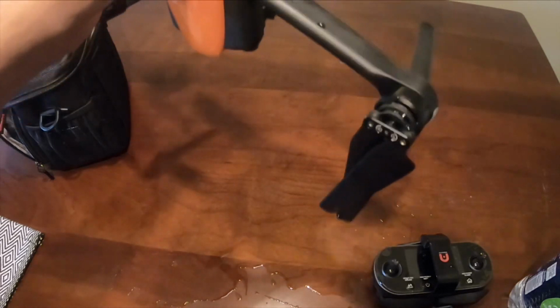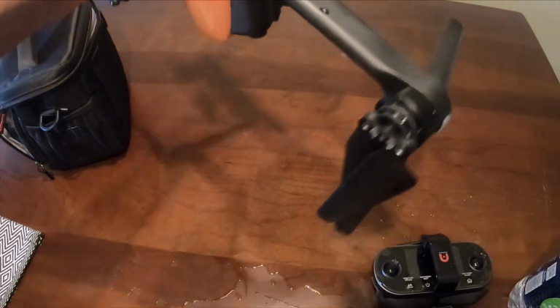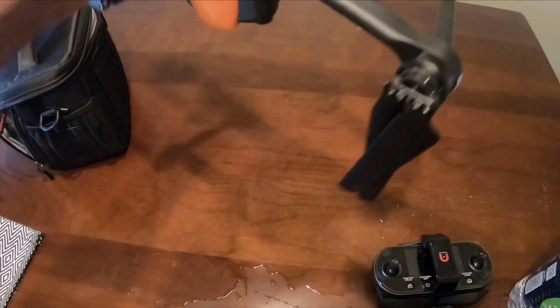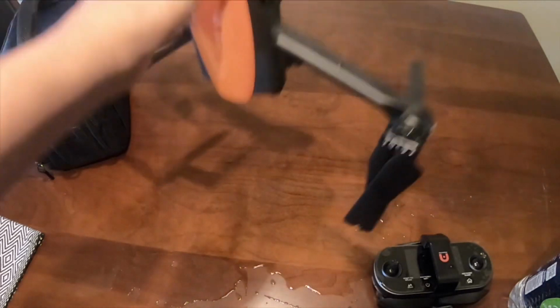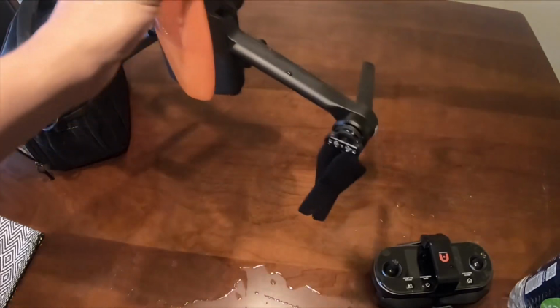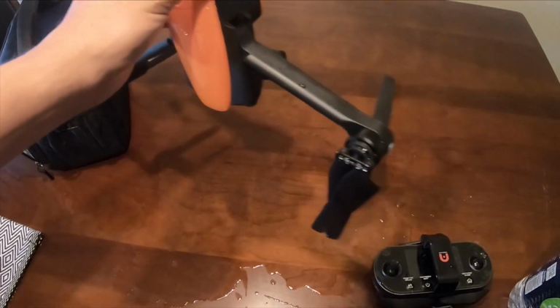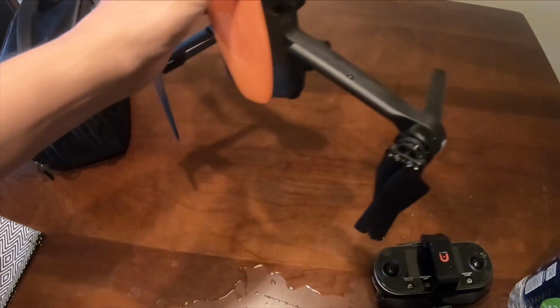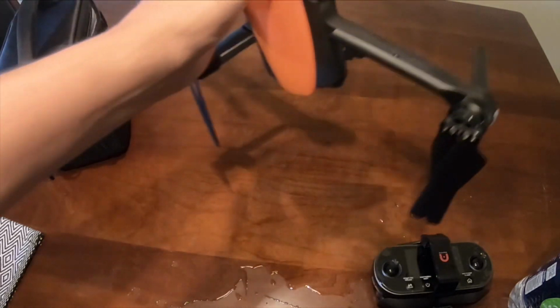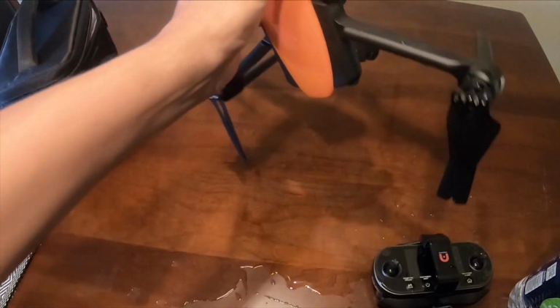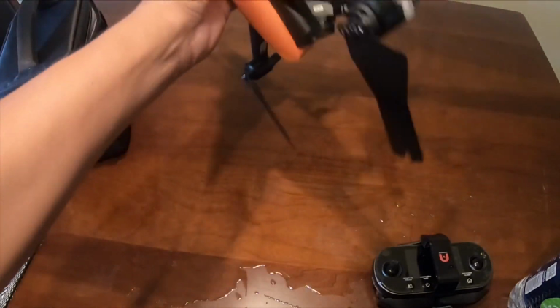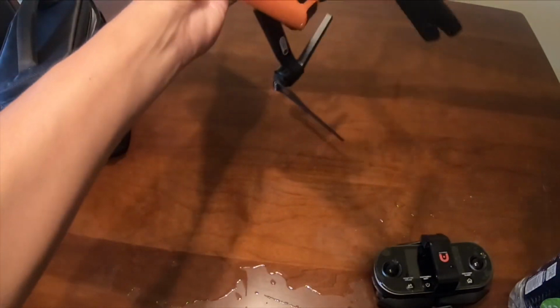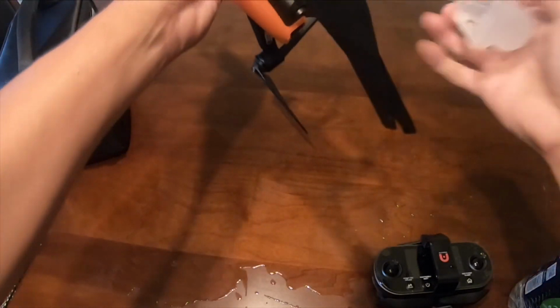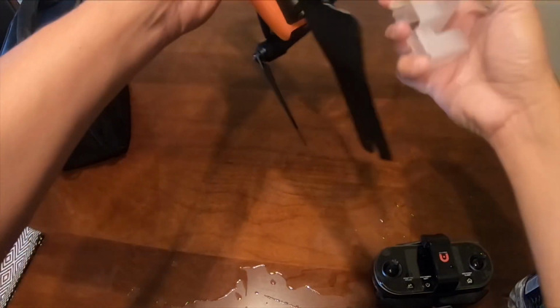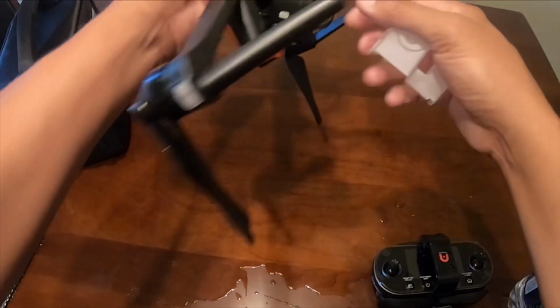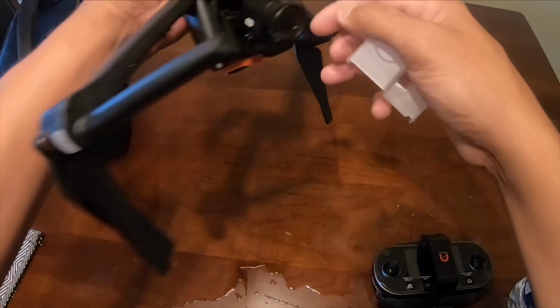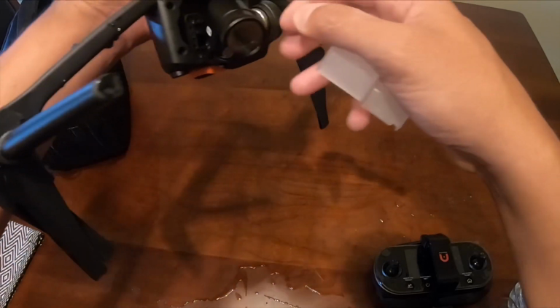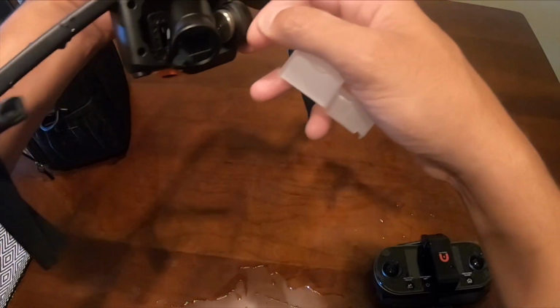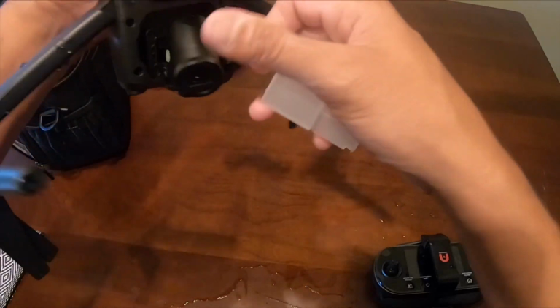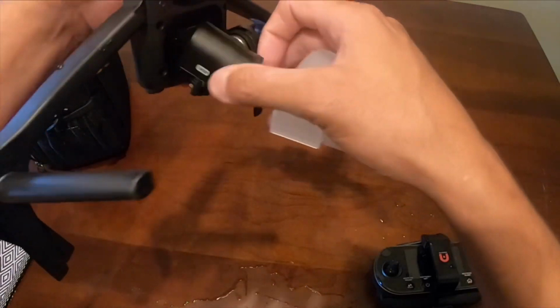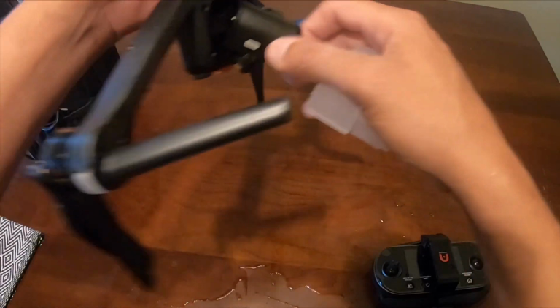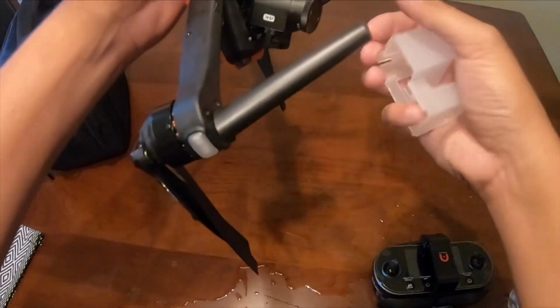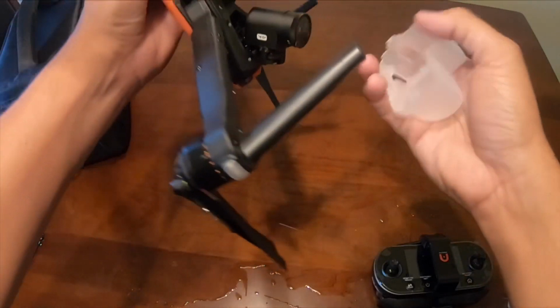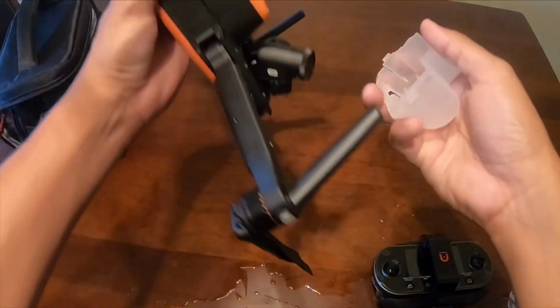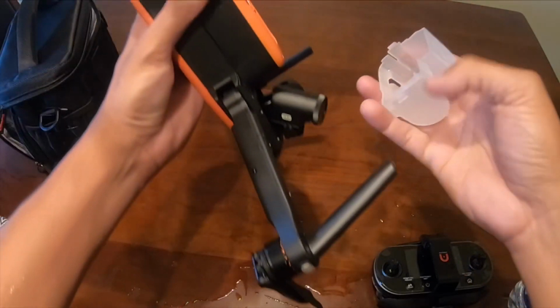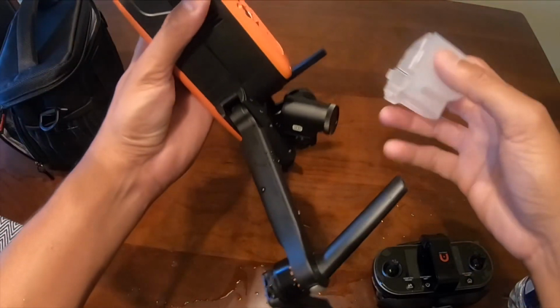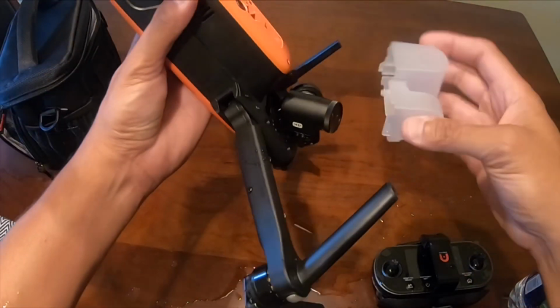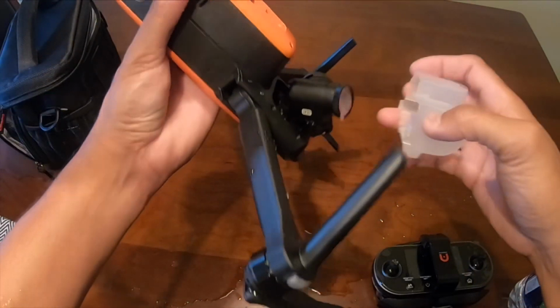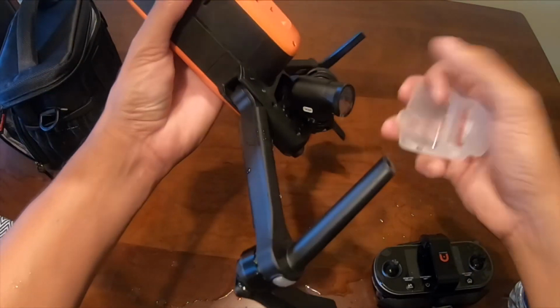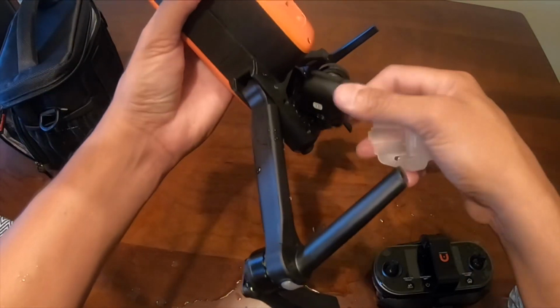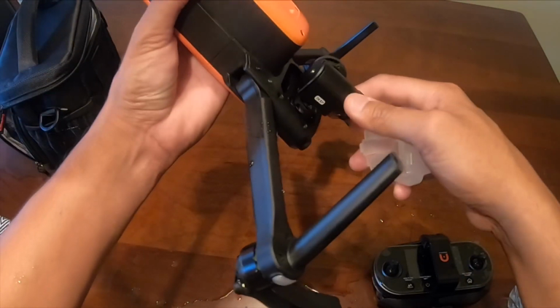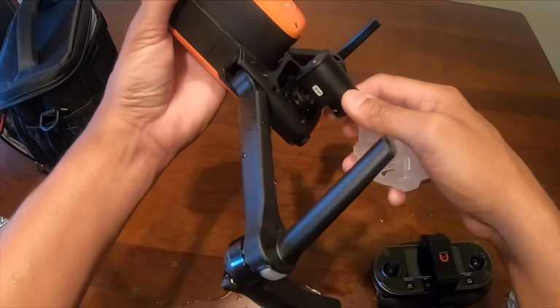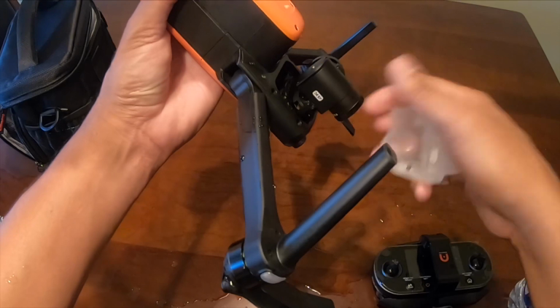You know what? I'm not even gonna wipe it off. Let's see — whatever. Oh man, the gimbal got wet already. See that? I'm a very clumsy person.